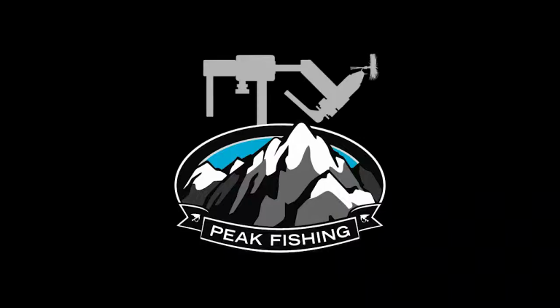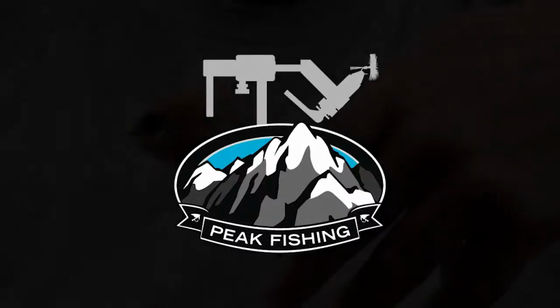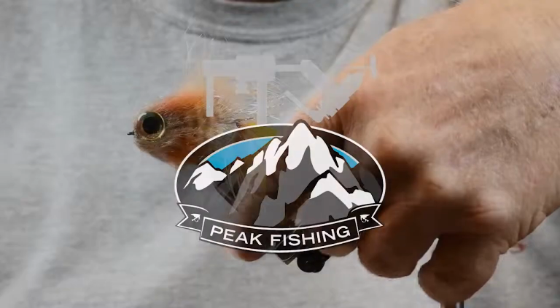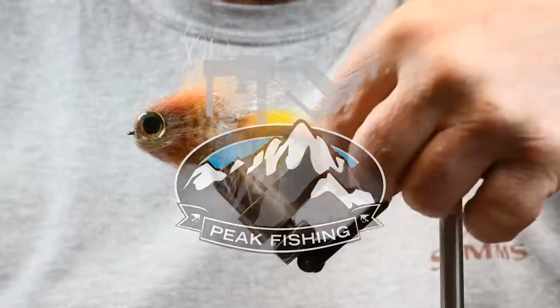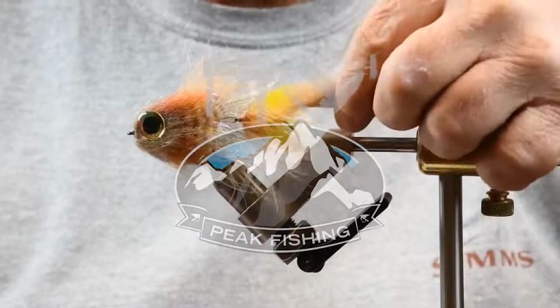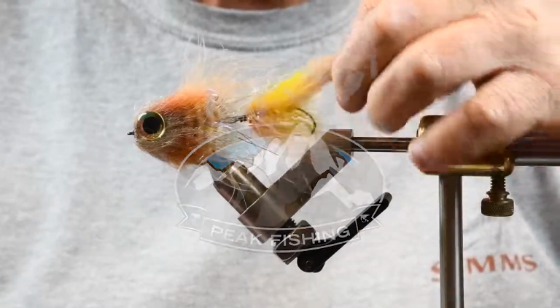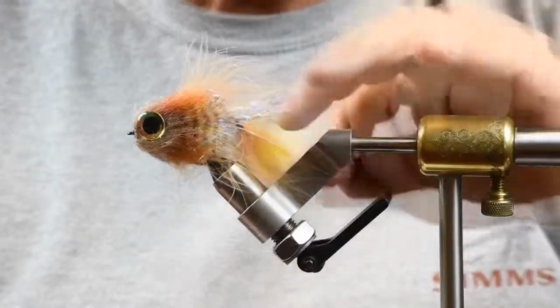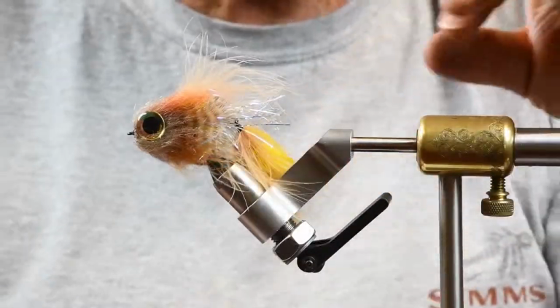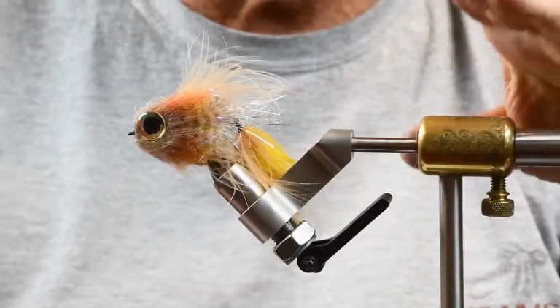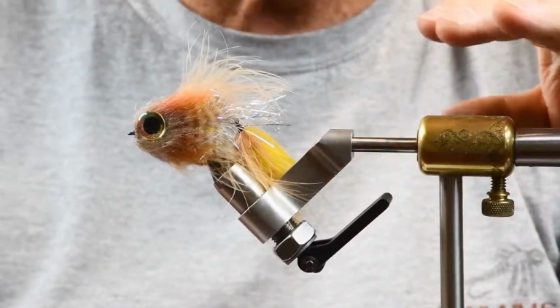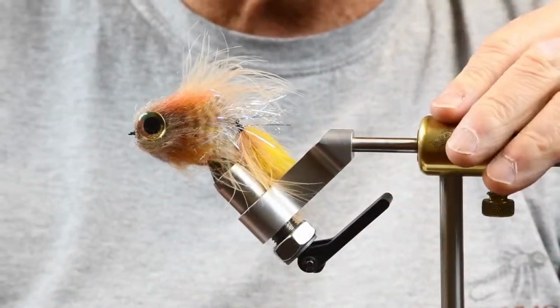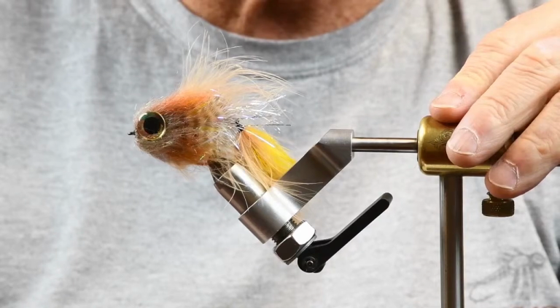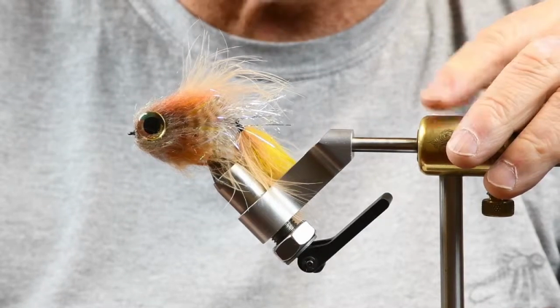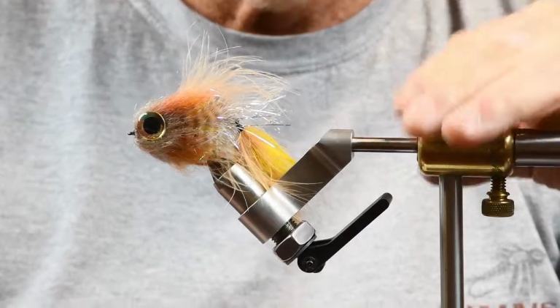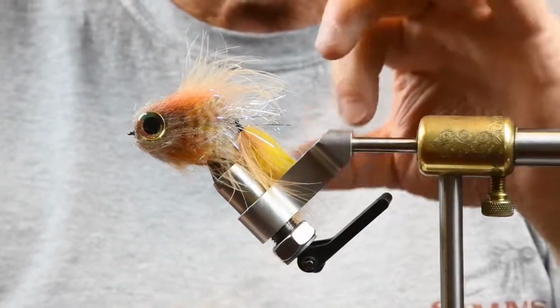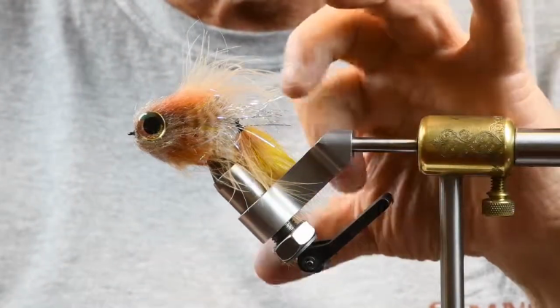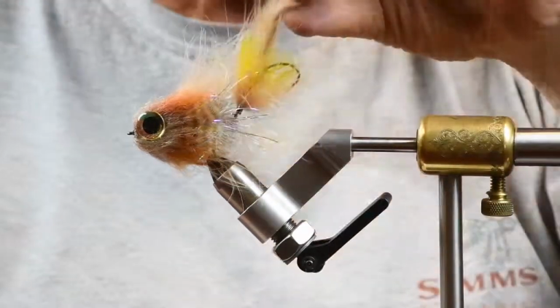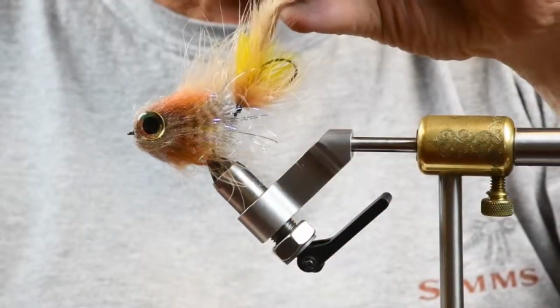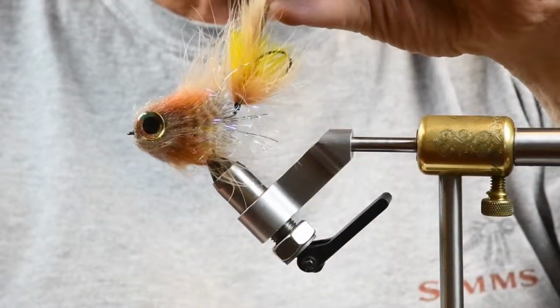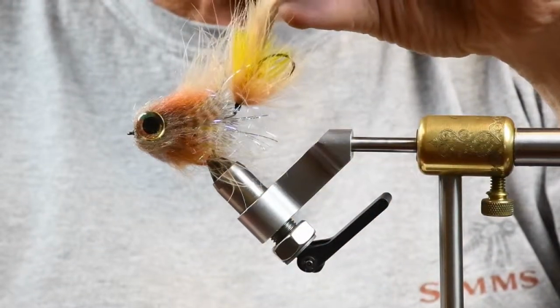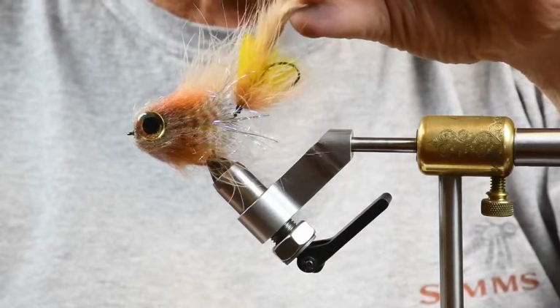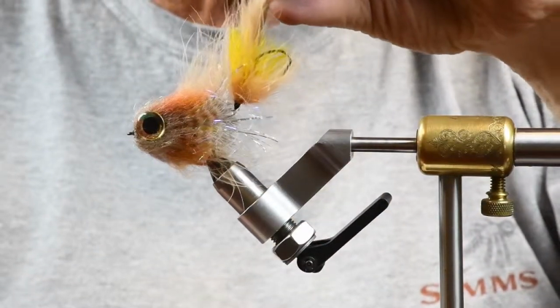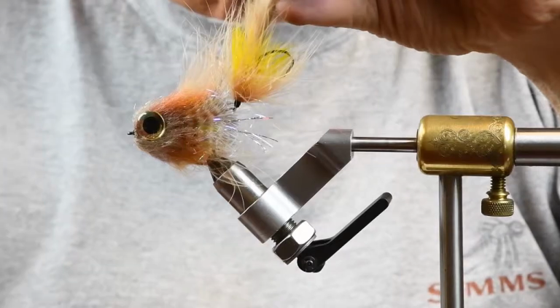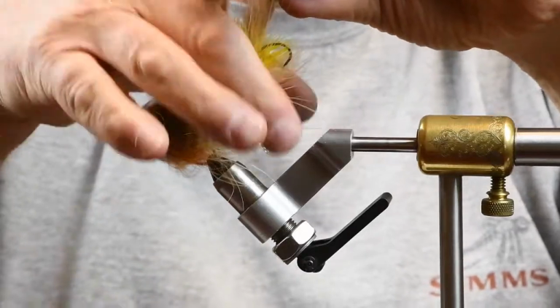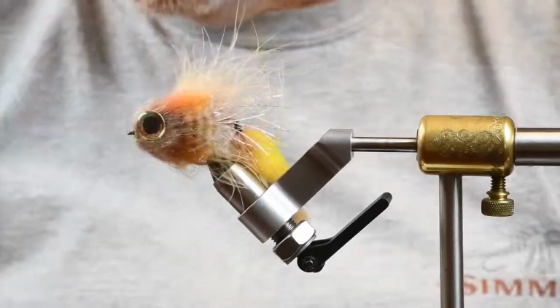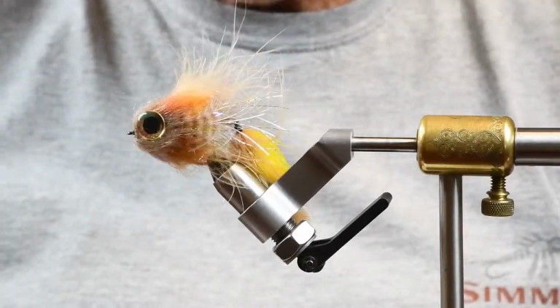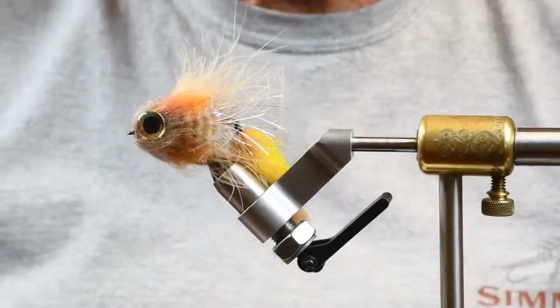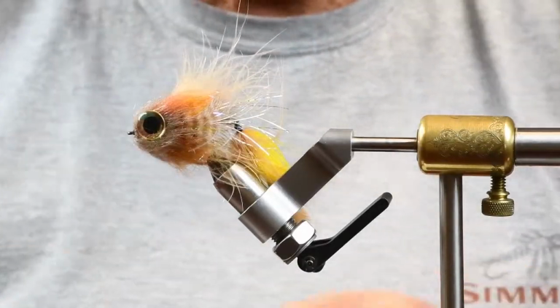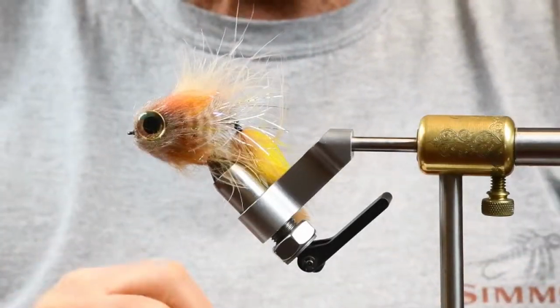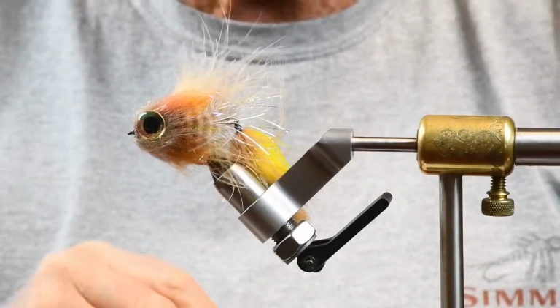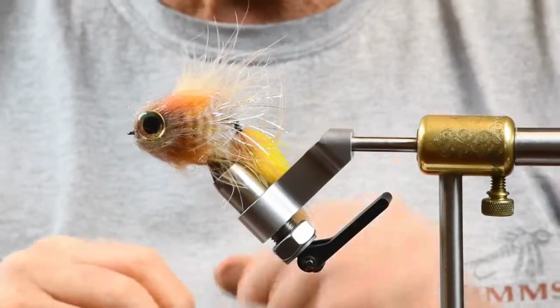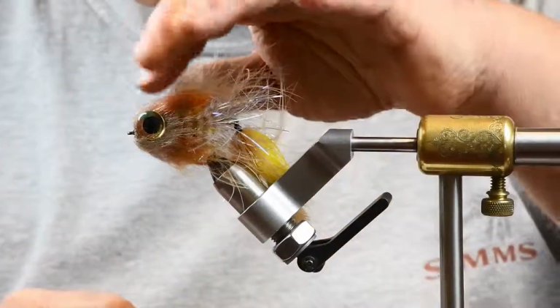We've been asked a few times about modifying our vise or coming up with an accessory to deal with extended articulated hooks. There's actually a simple method for dealing with that.